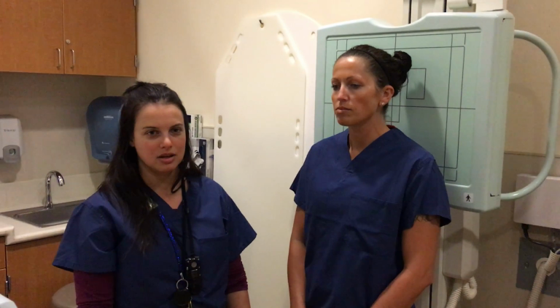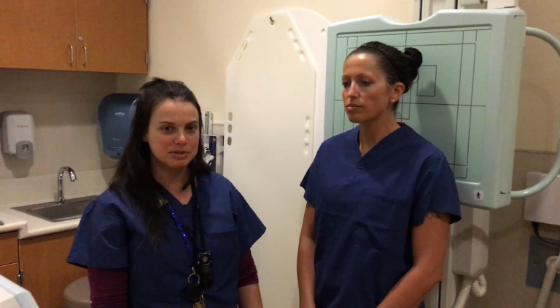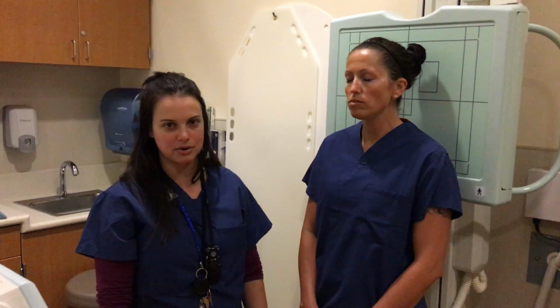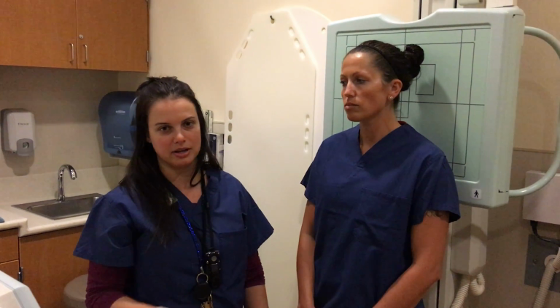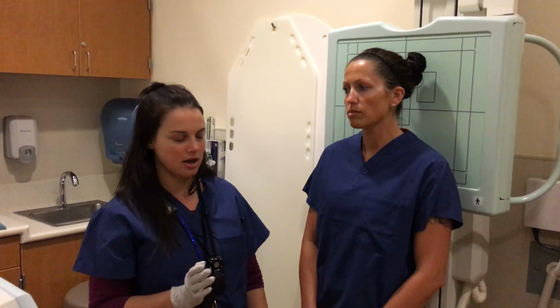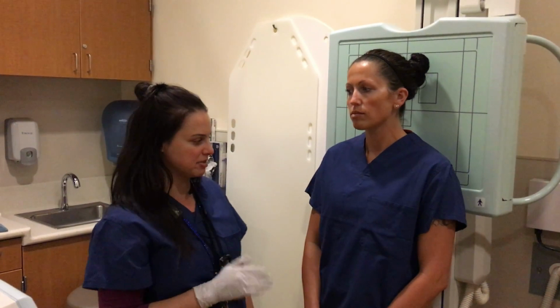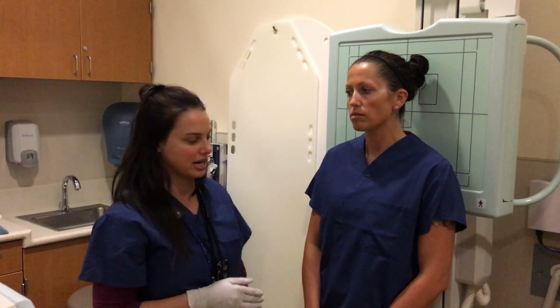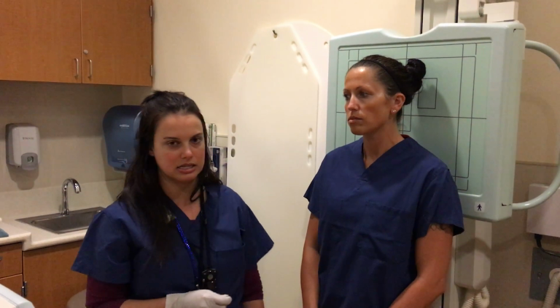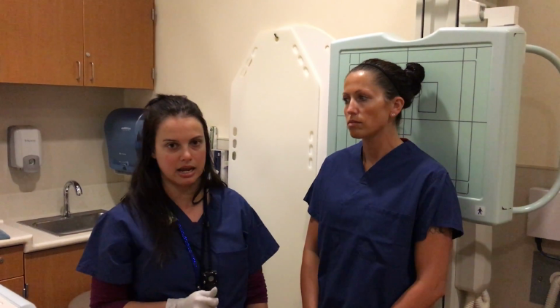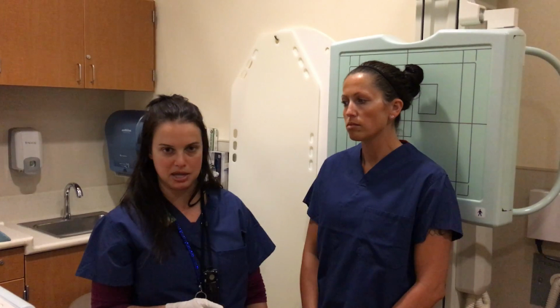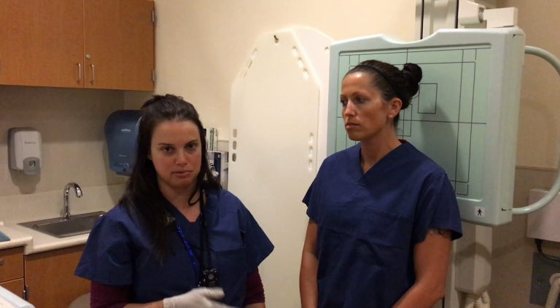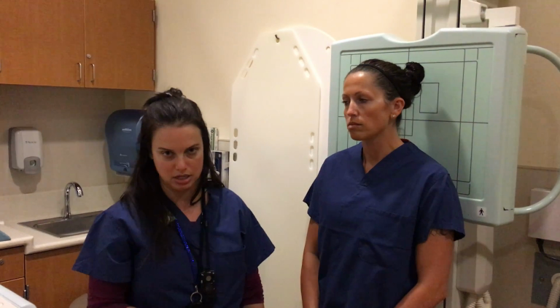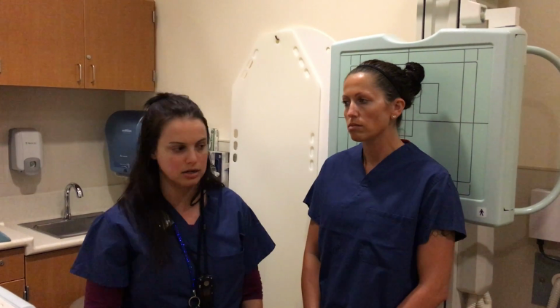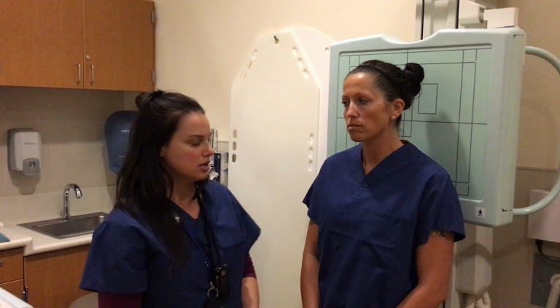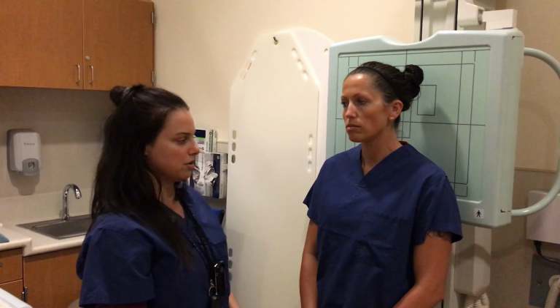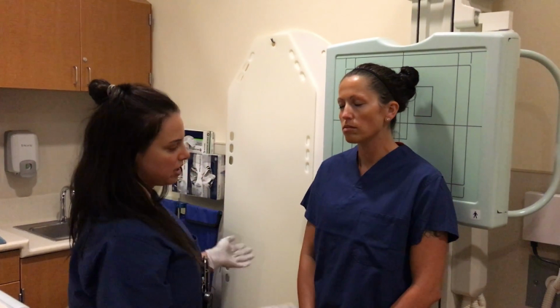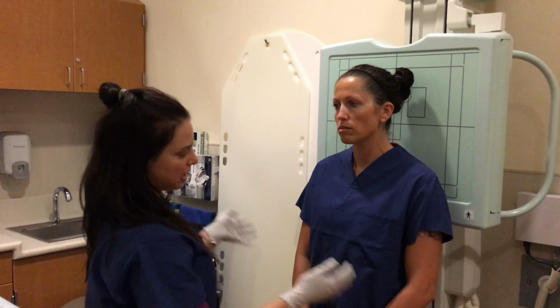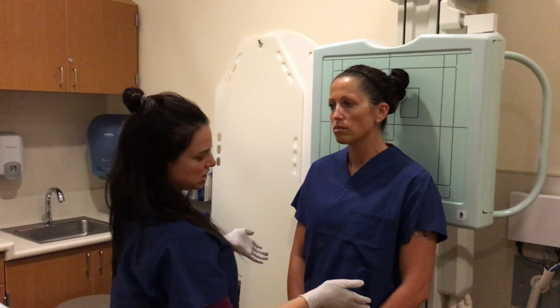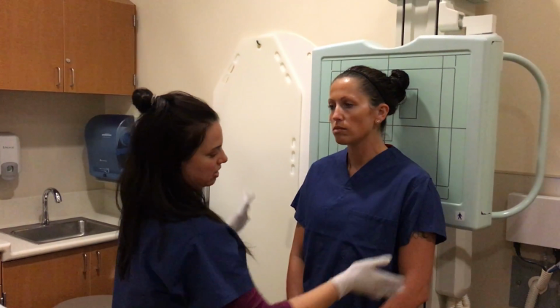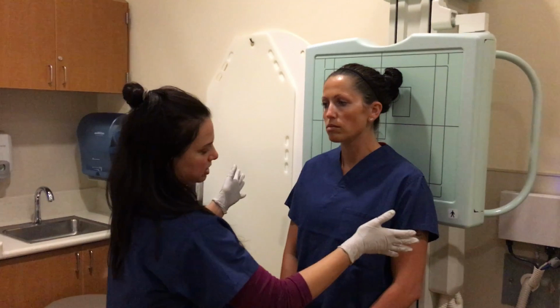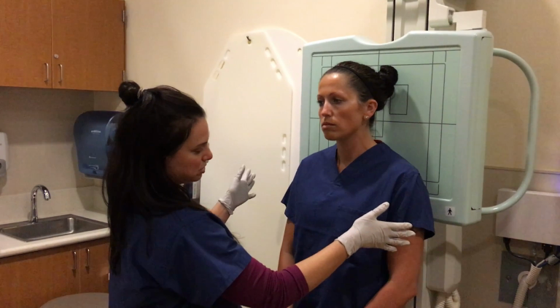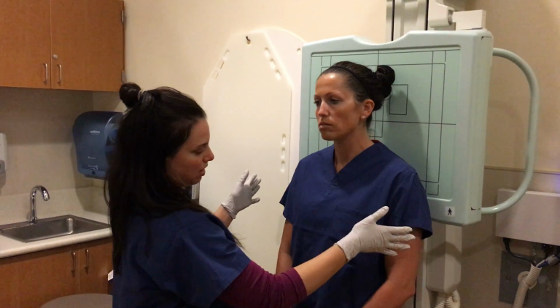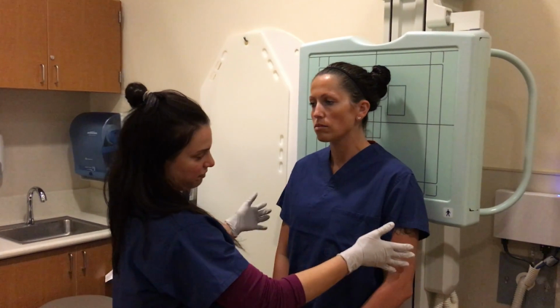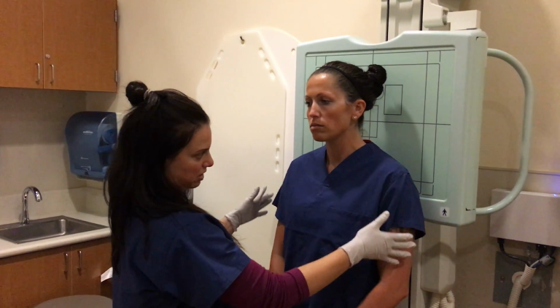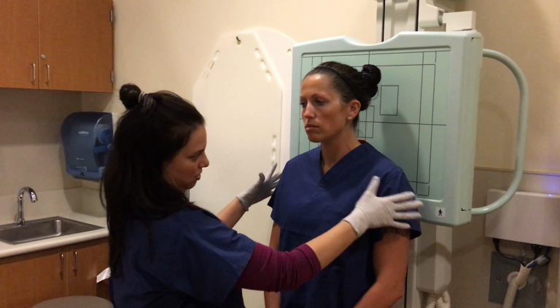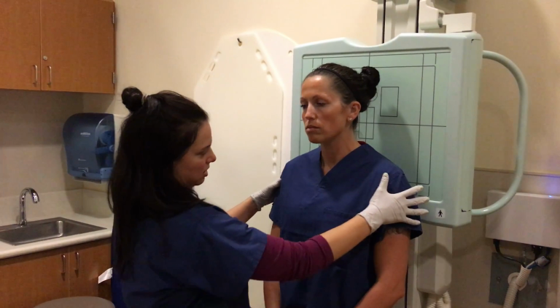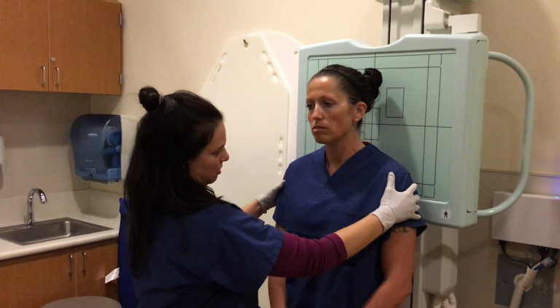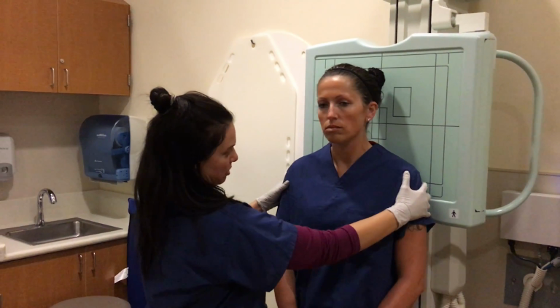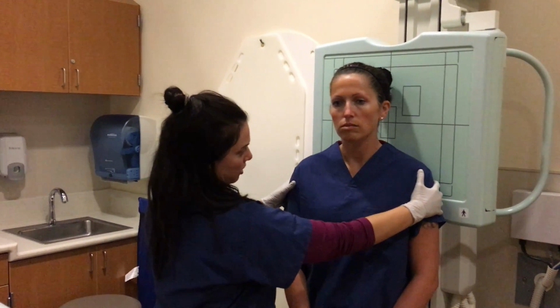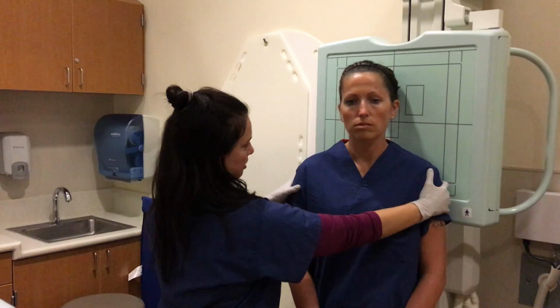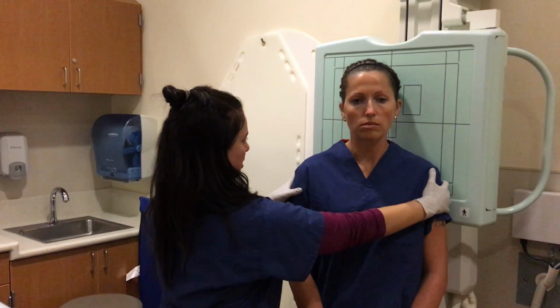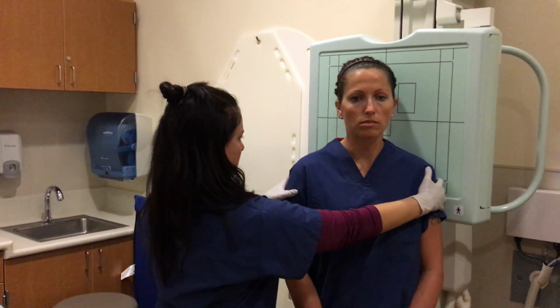The next position that we're going to be demonstrating is an AP oblique C-spine. You're going to want to get your patient and turn them to a 45-degree angle from the board.